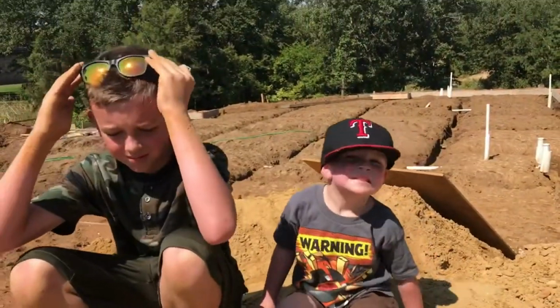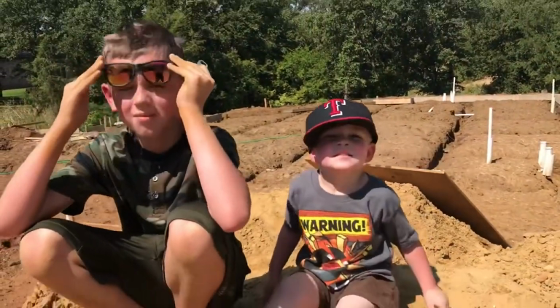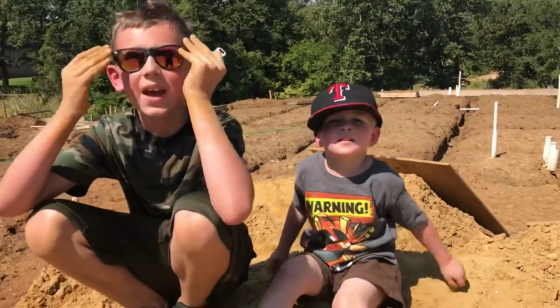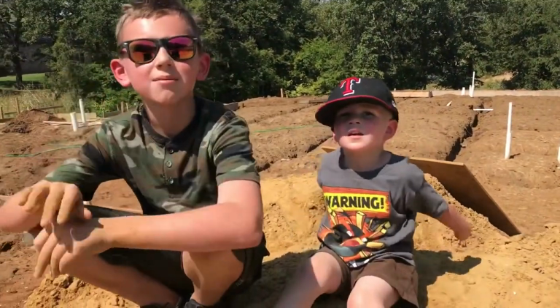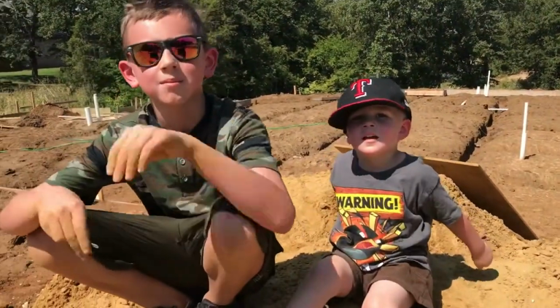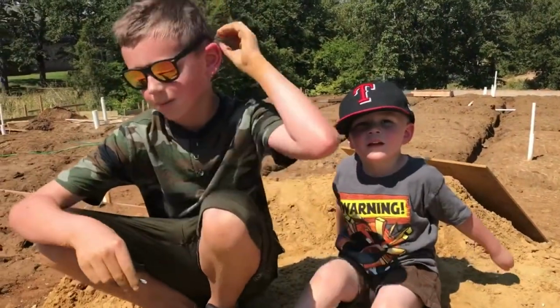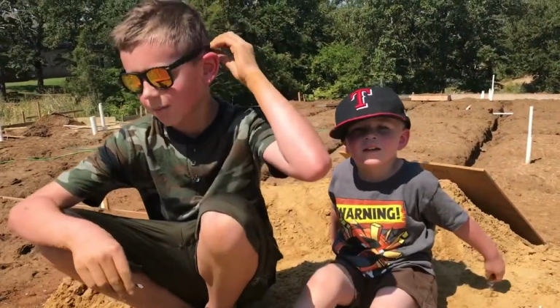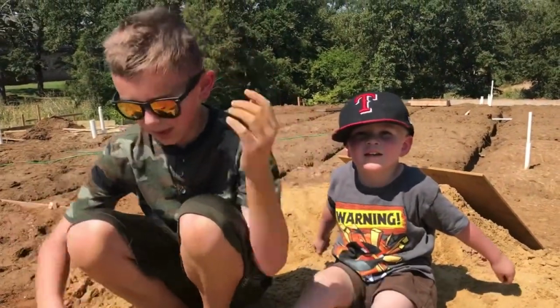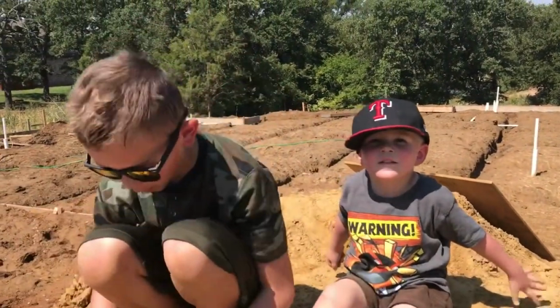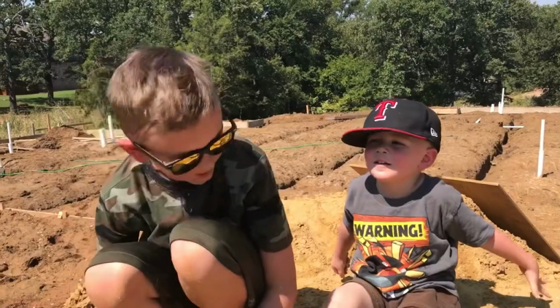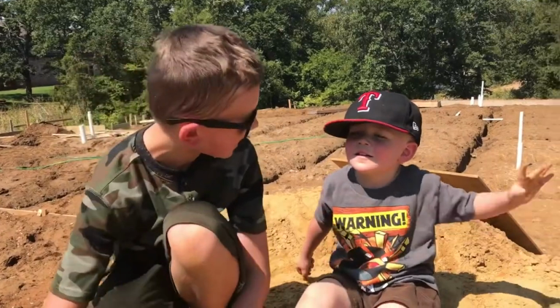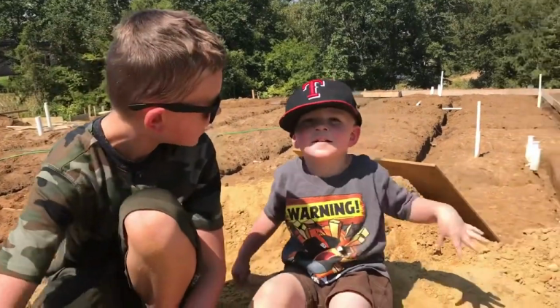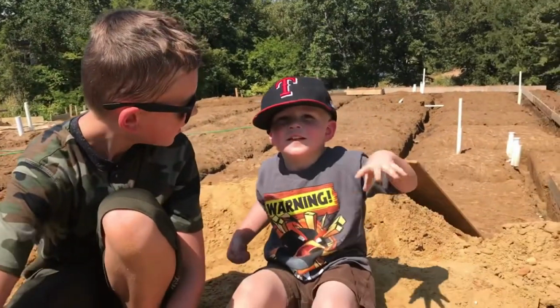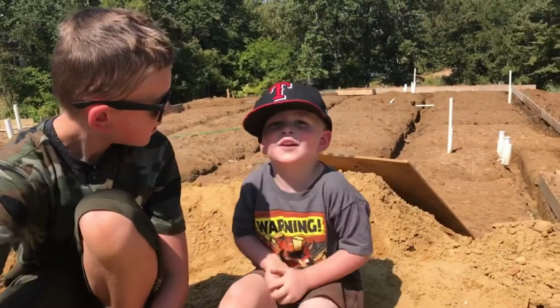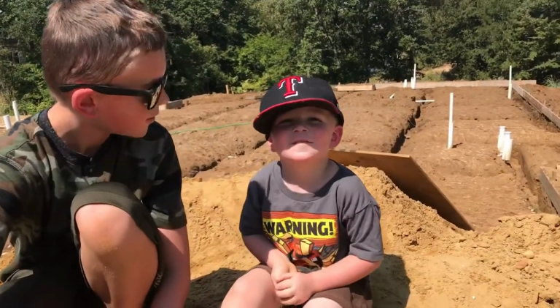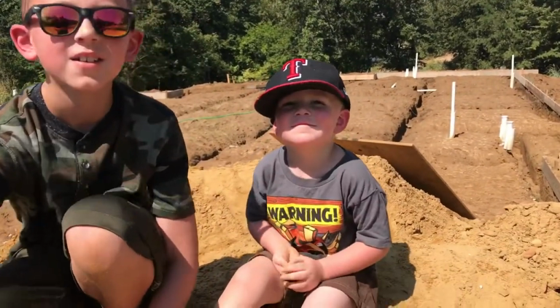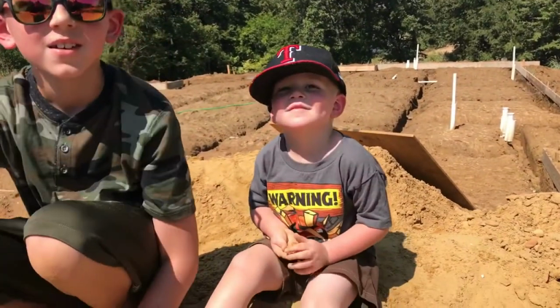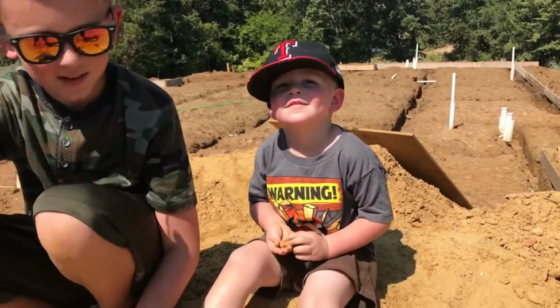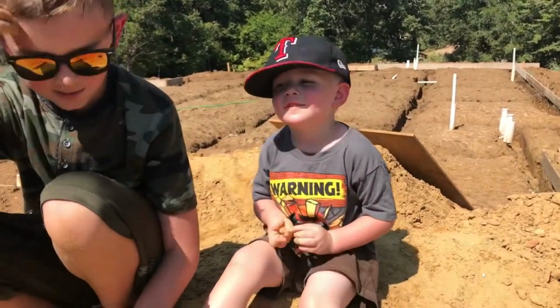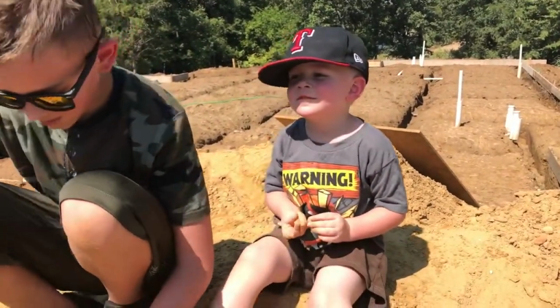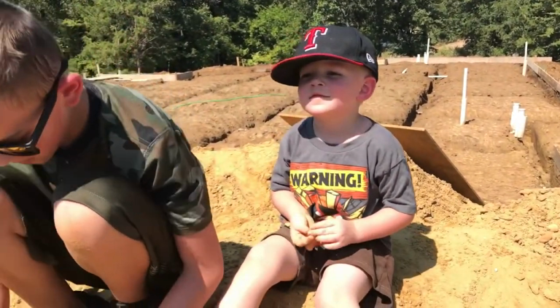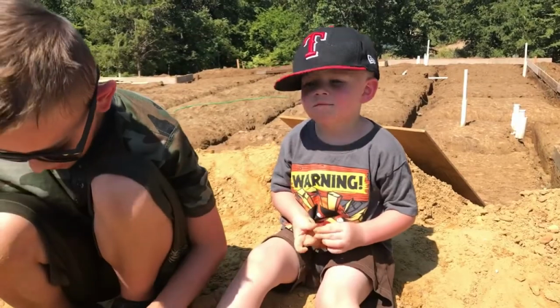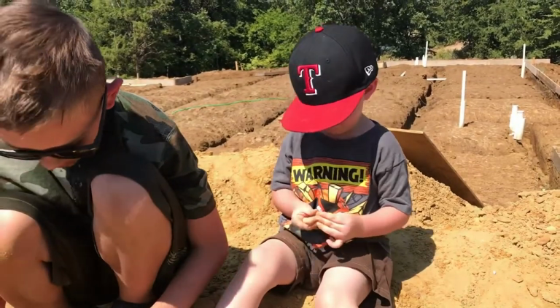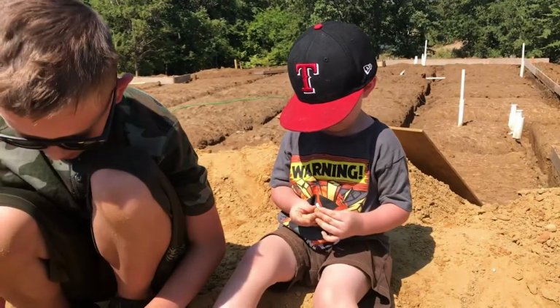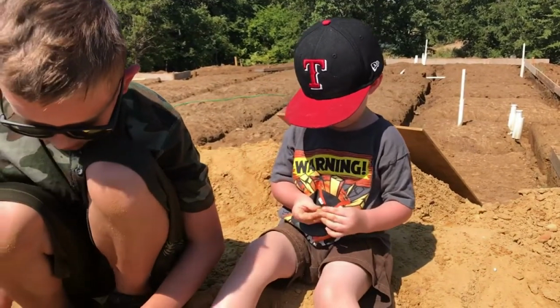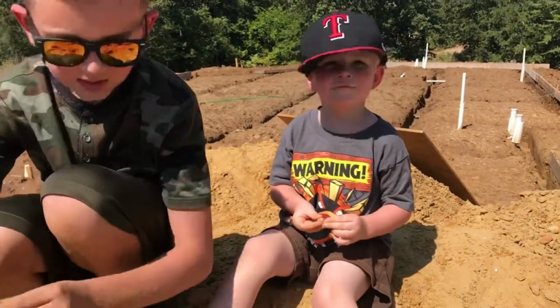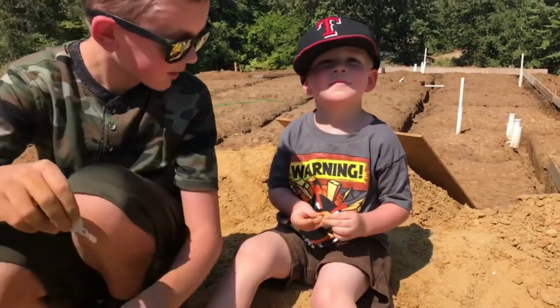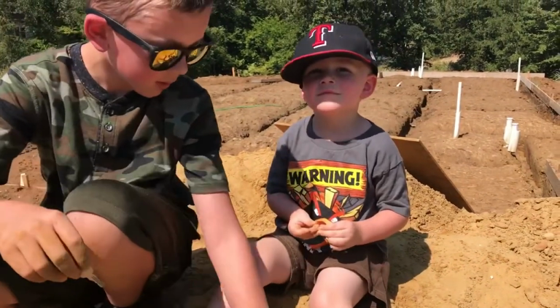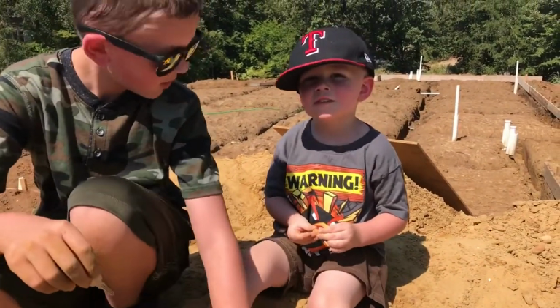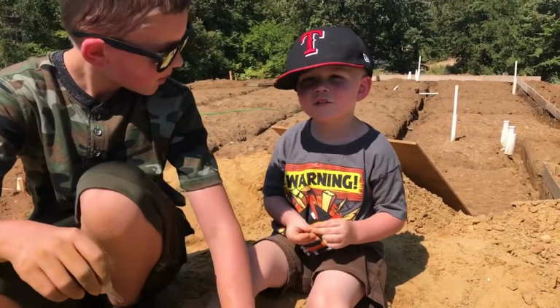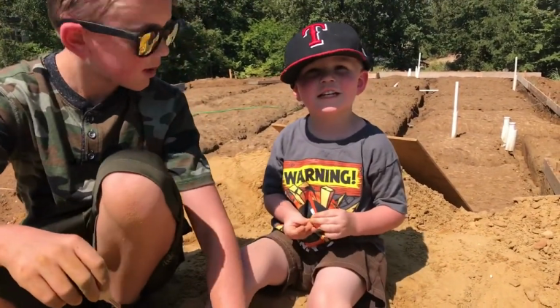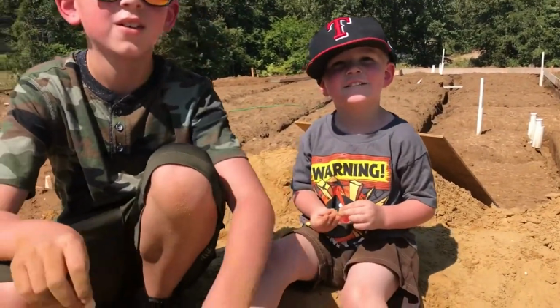Hey guys! What's your name? I'm Parker Salcedo and he is Tyler. Tyler what? Tyler Salcedo. All right.